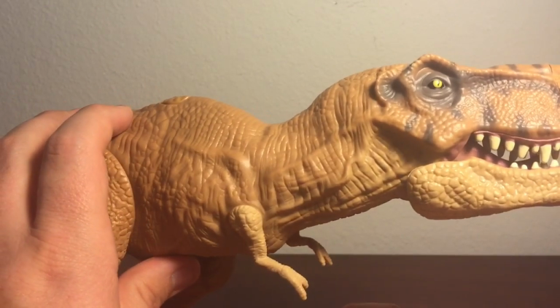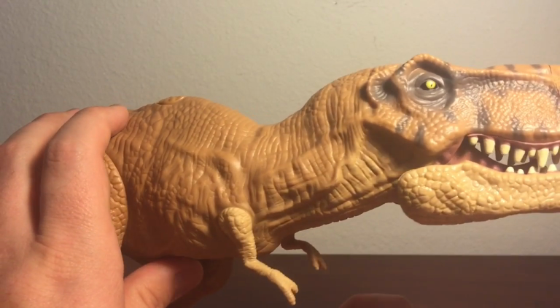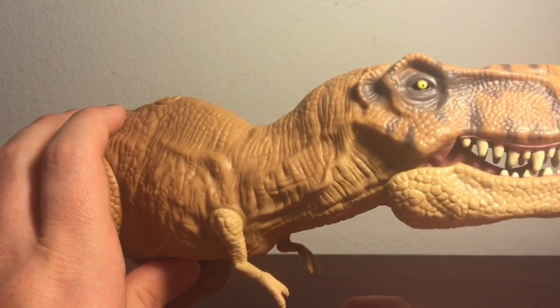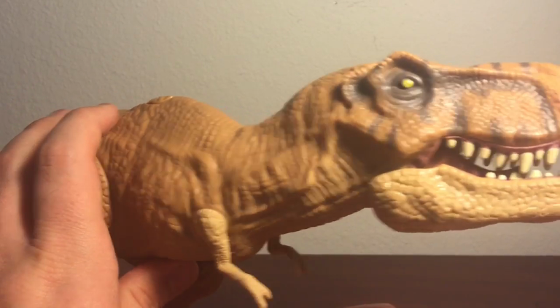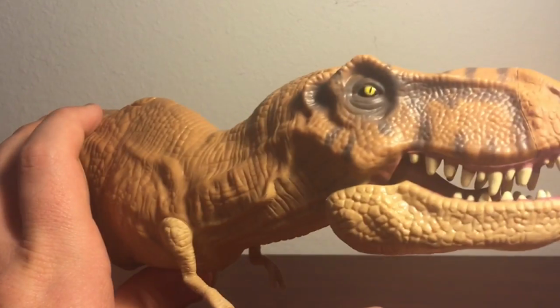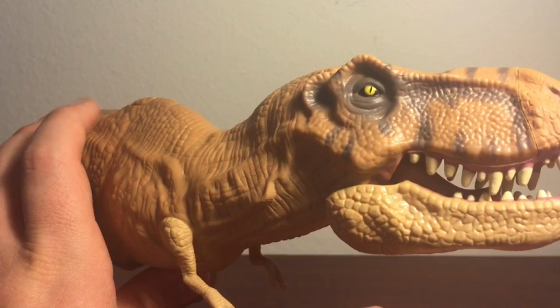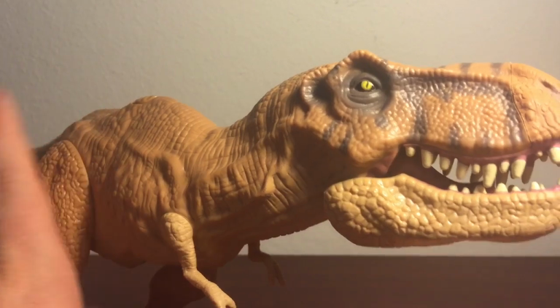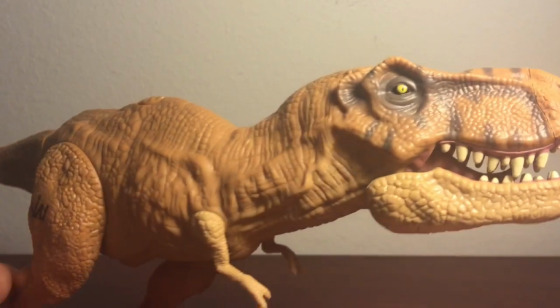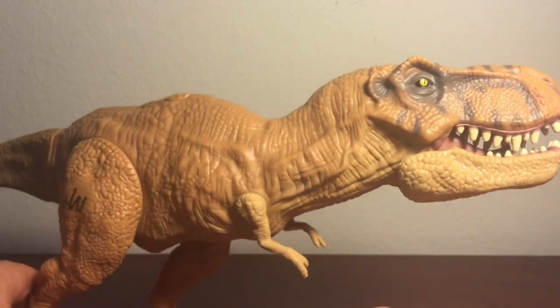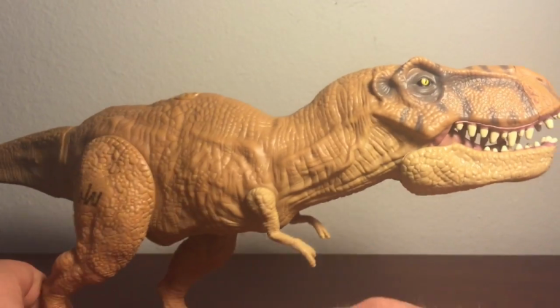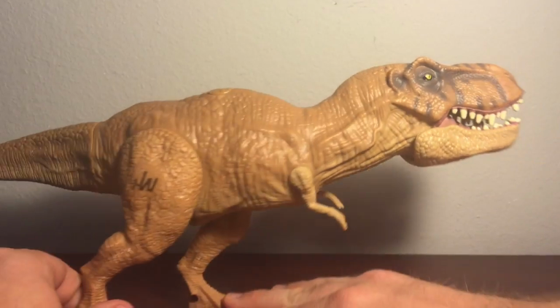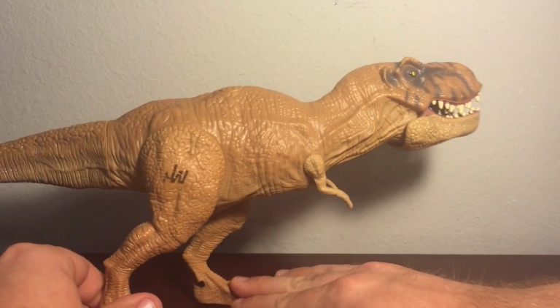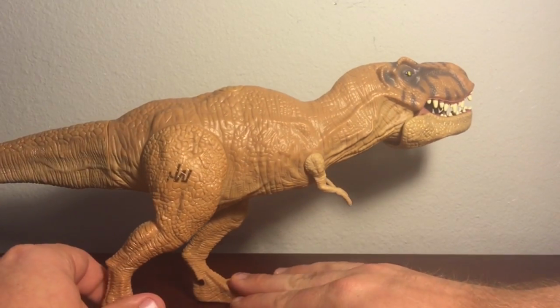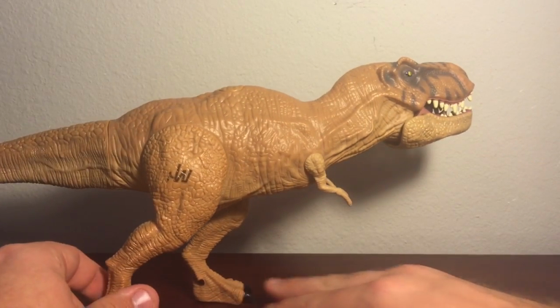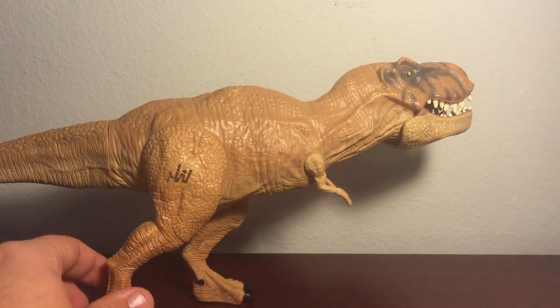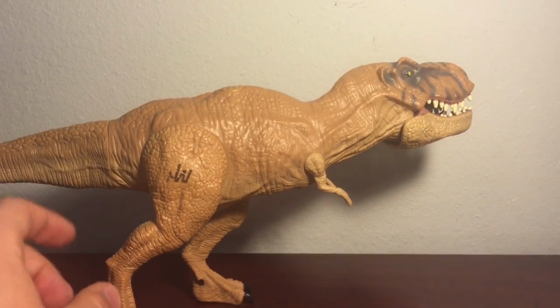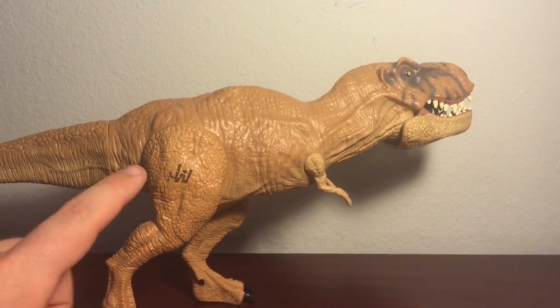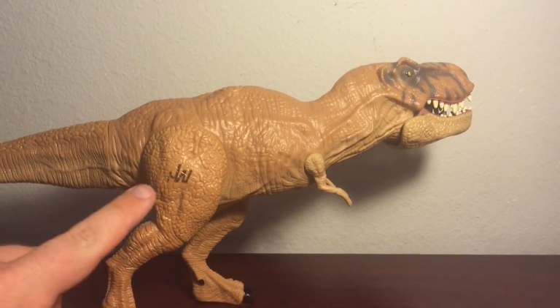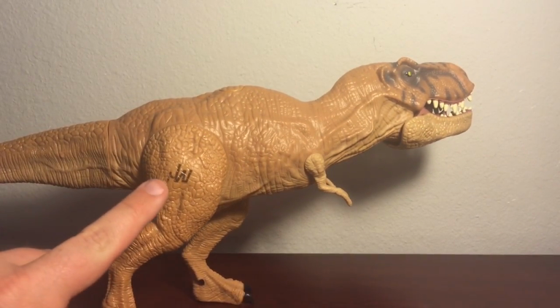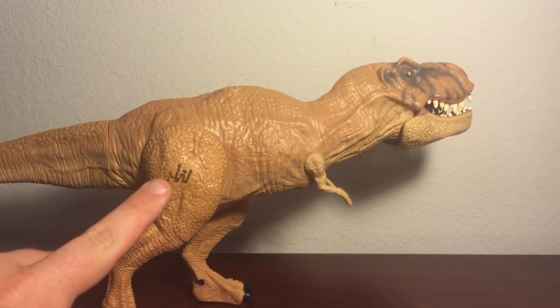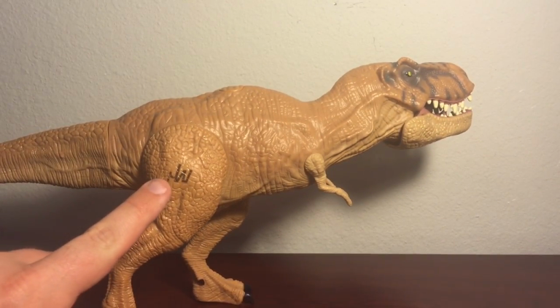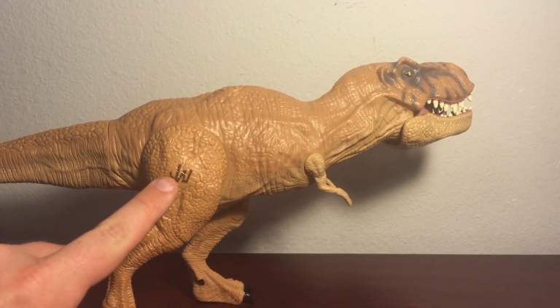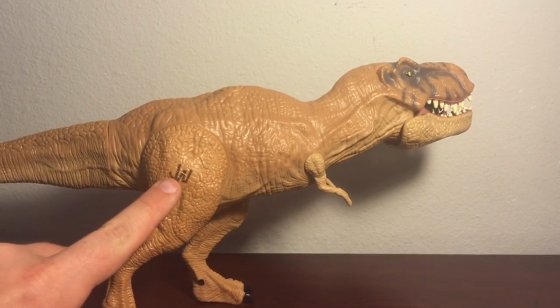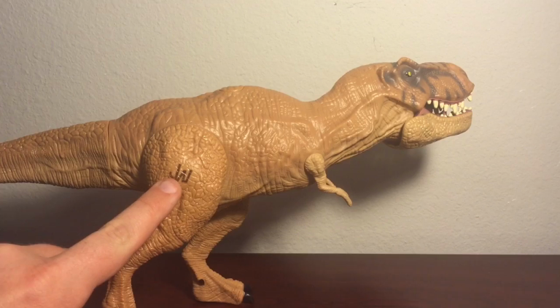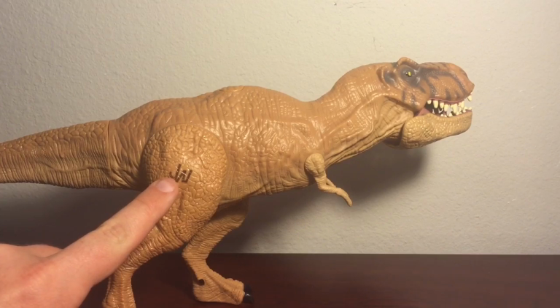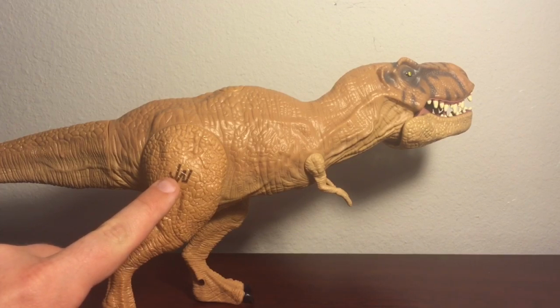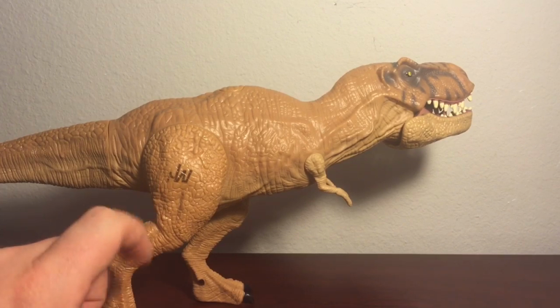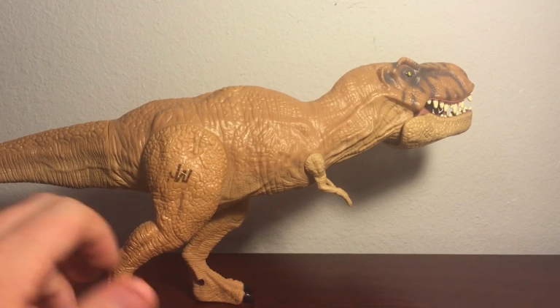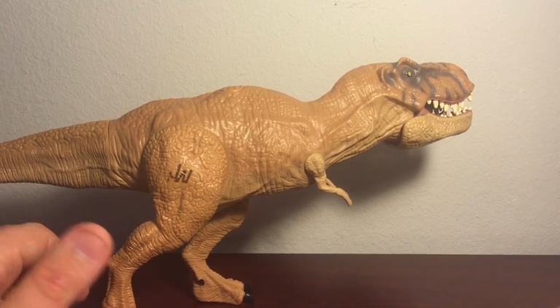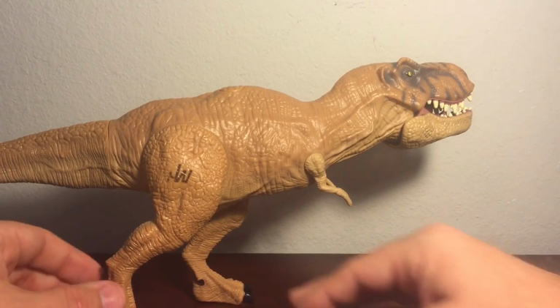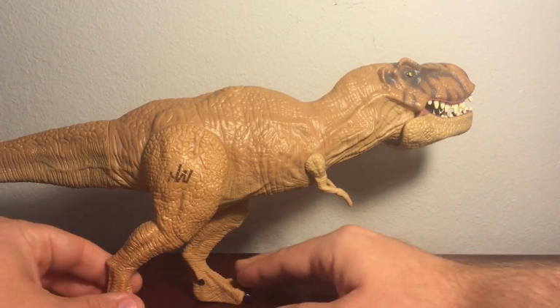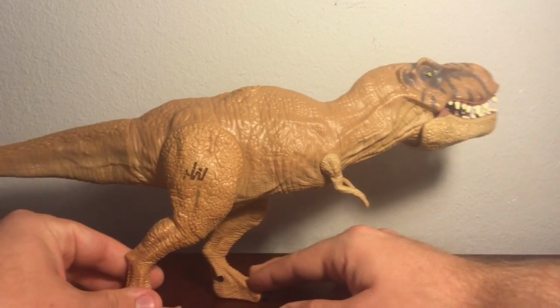Before I forget, they actually did paint the eyes. It does sport the Jurassic World logo on the right leg, like a standard Jurassic Park toy.